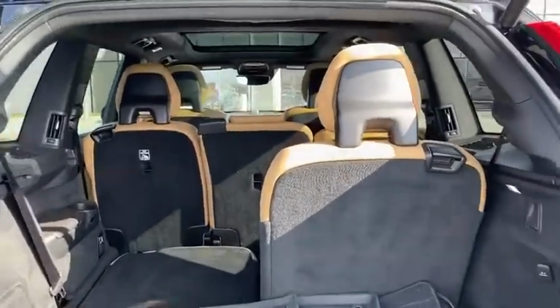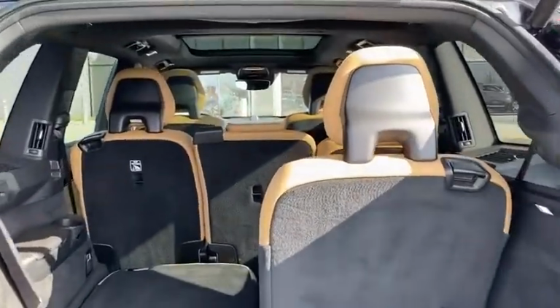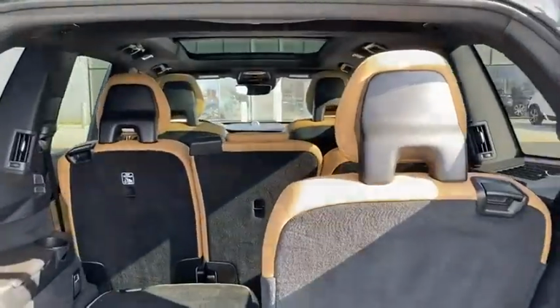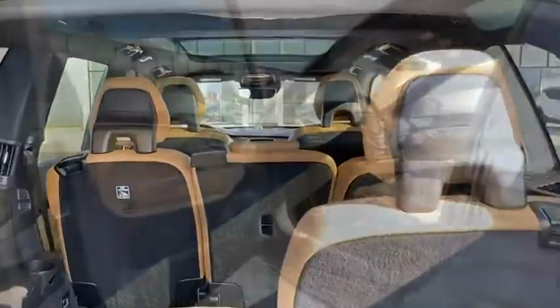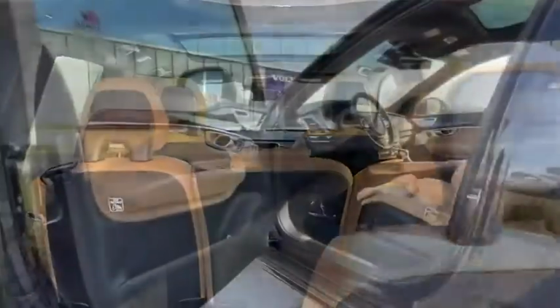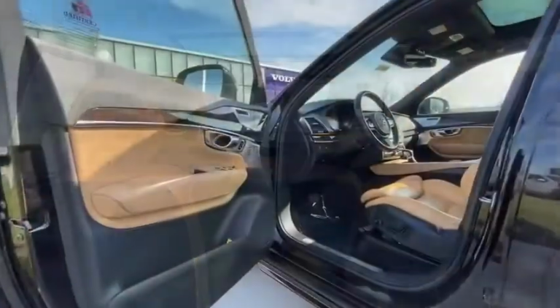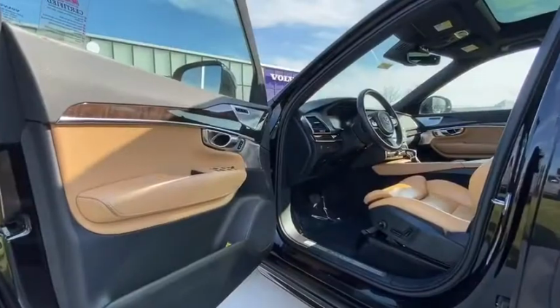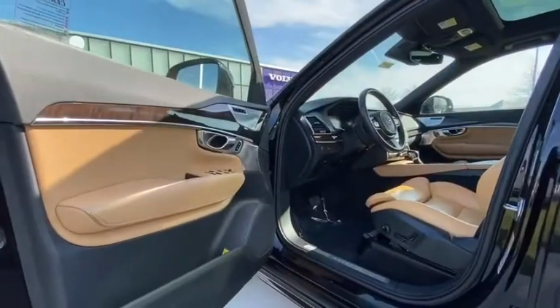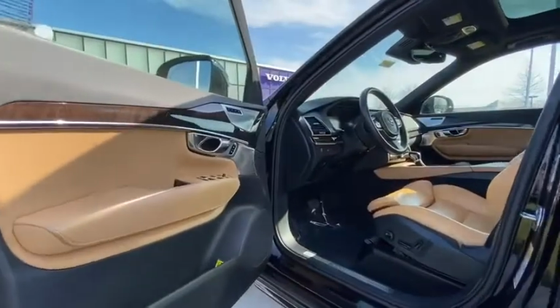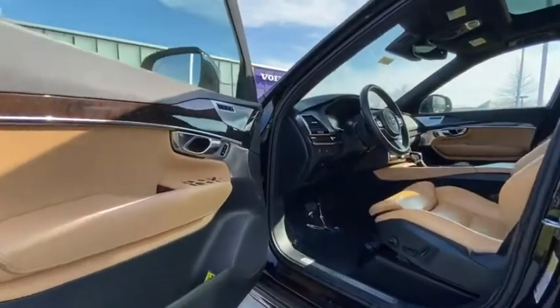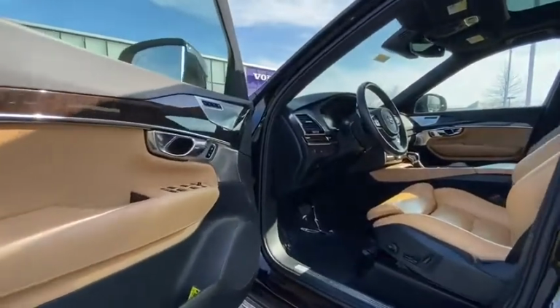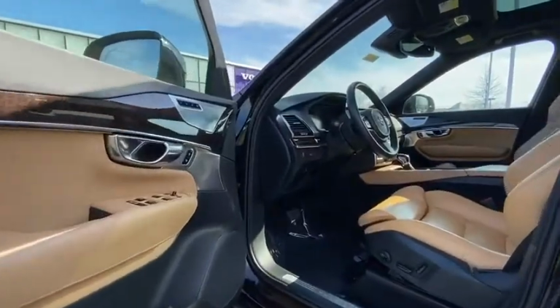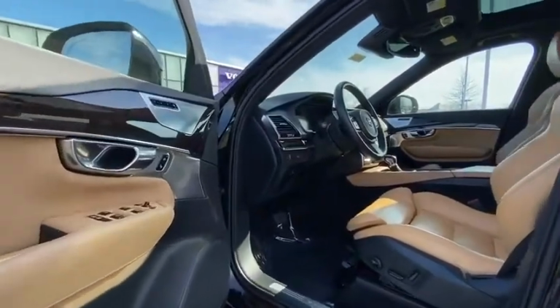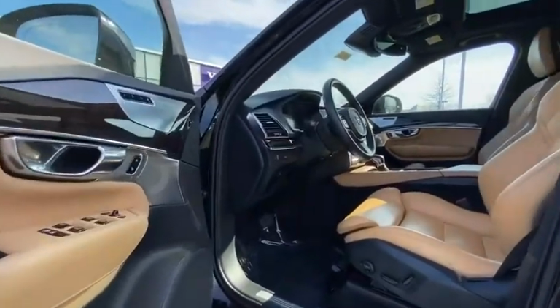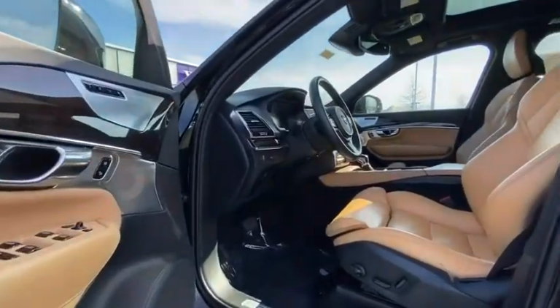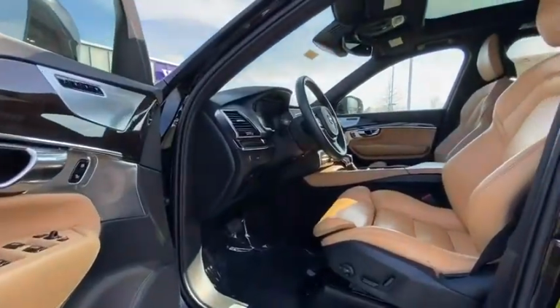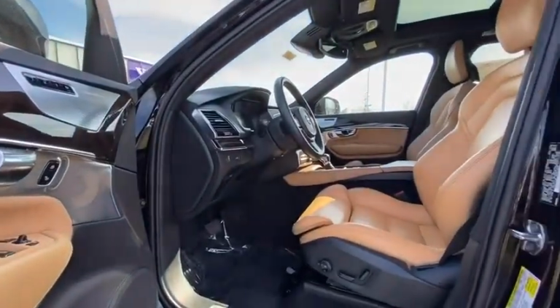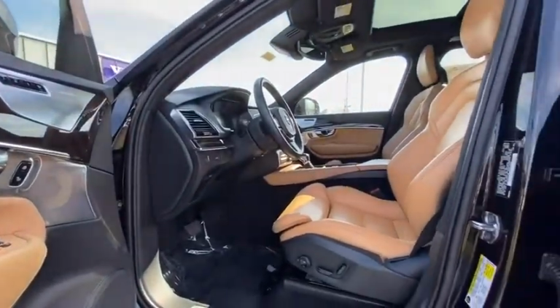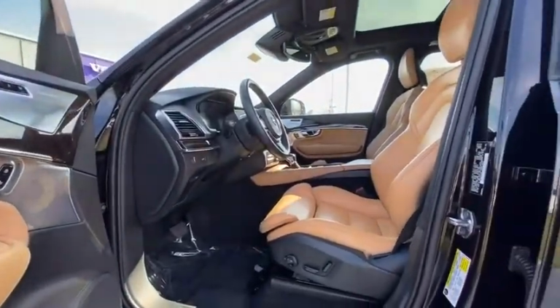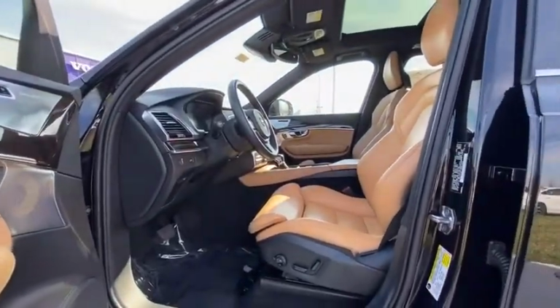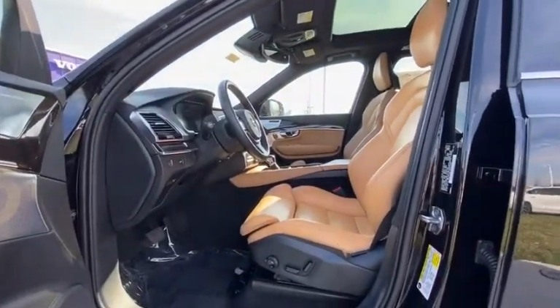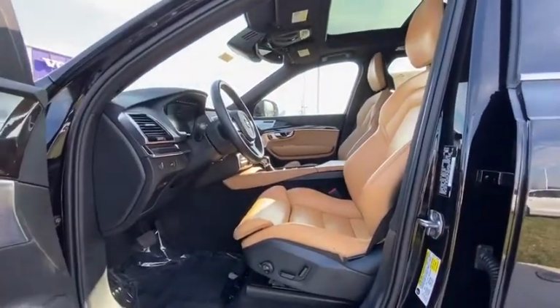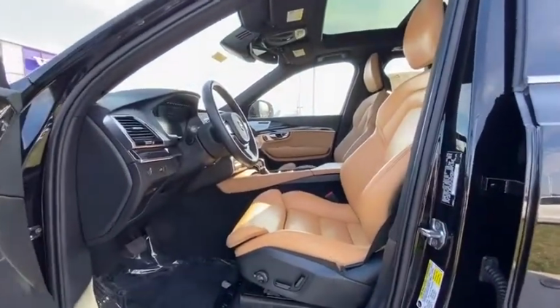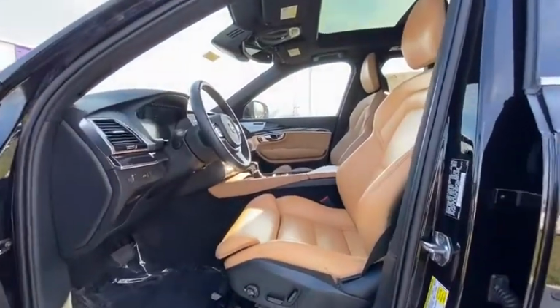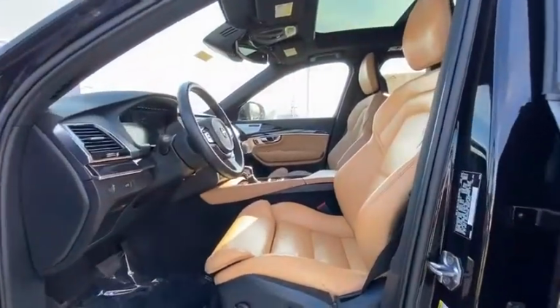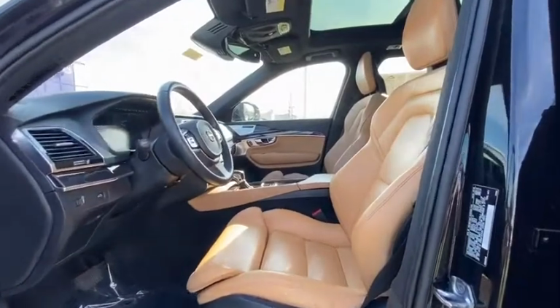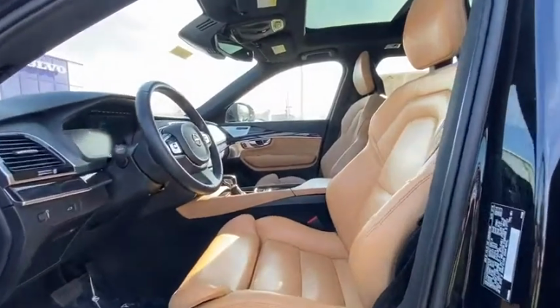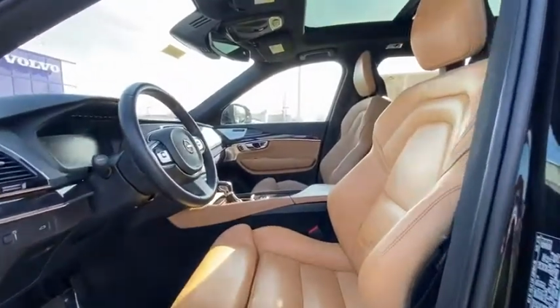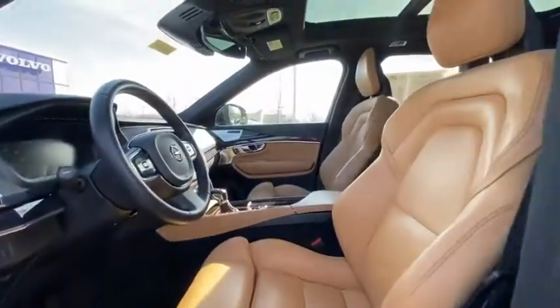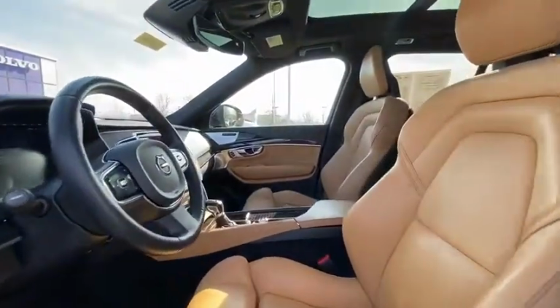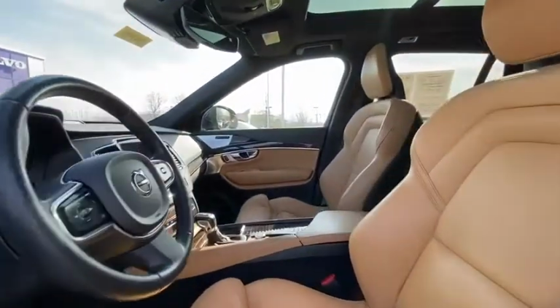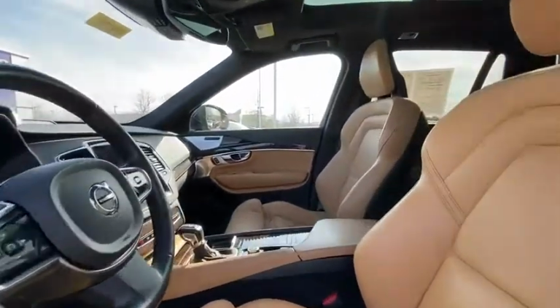Fog lights, power windows, rear window defroster, security system, electronic stability control, compass, heated front seat, trip computer.